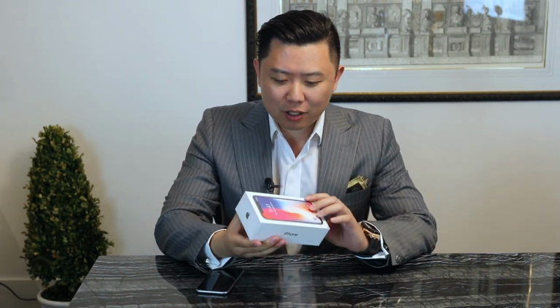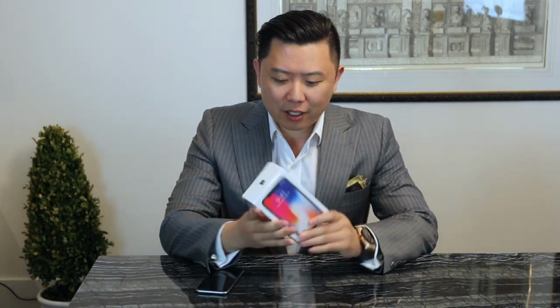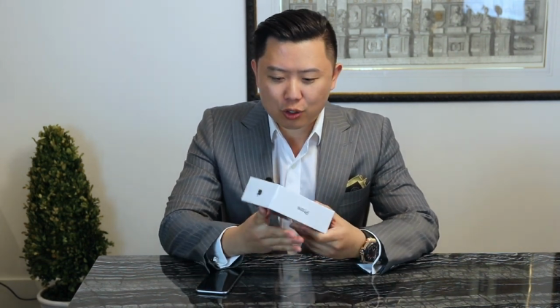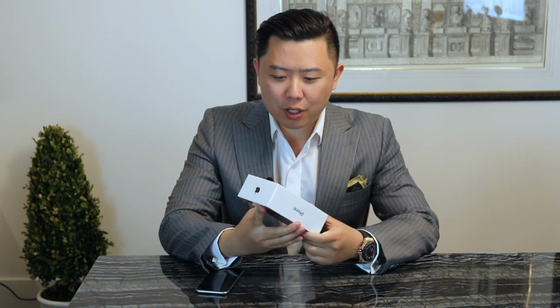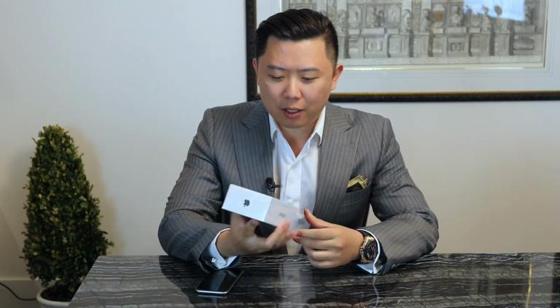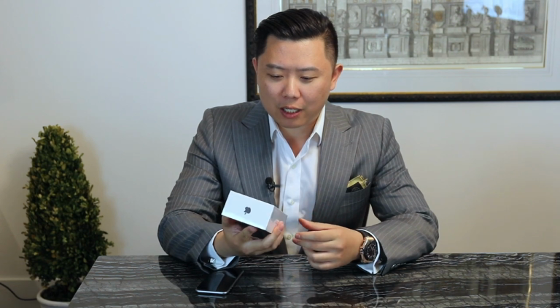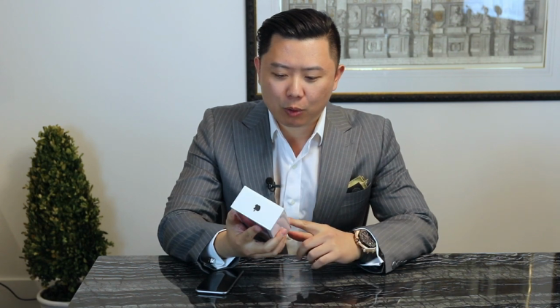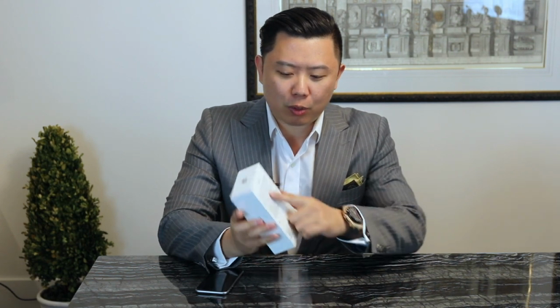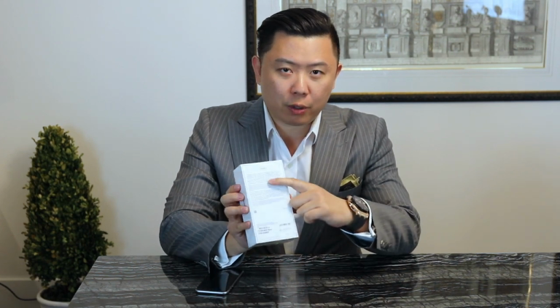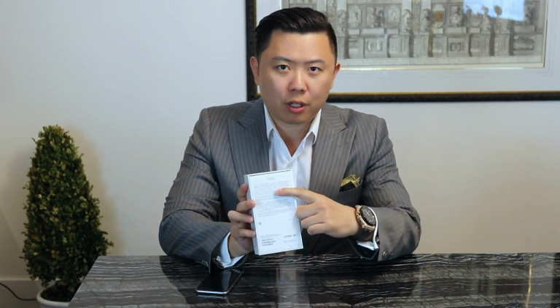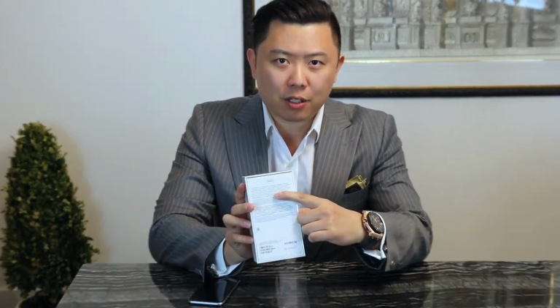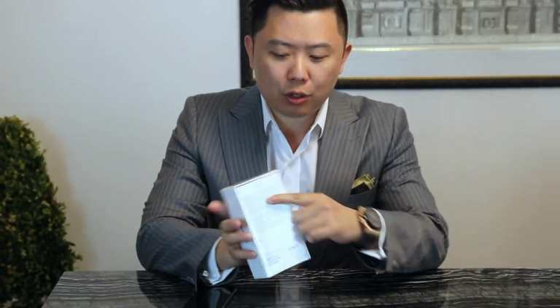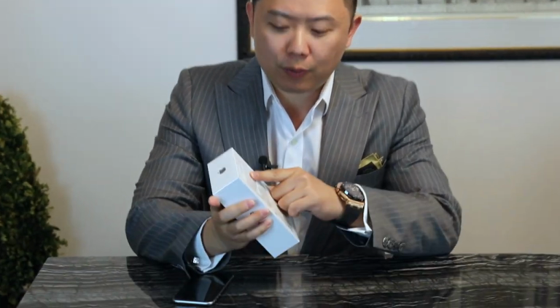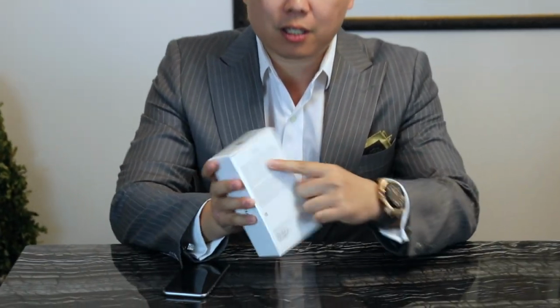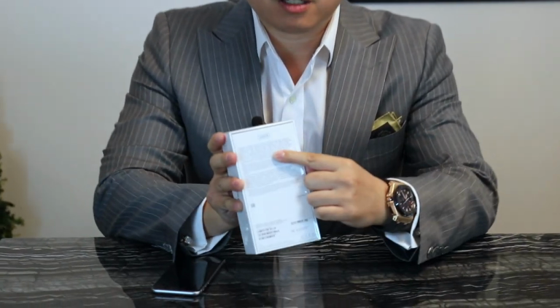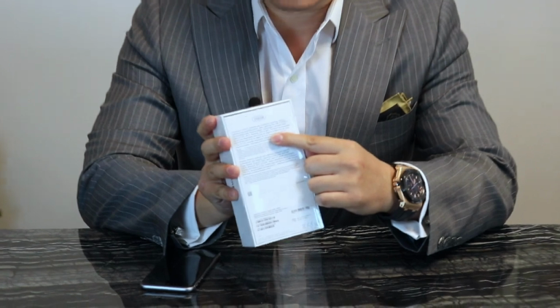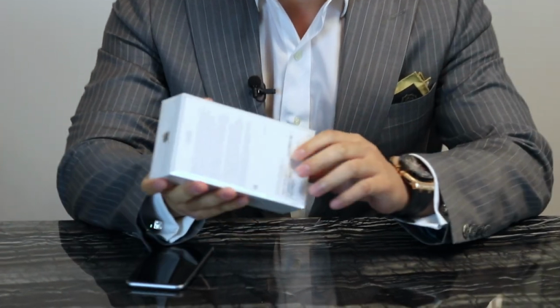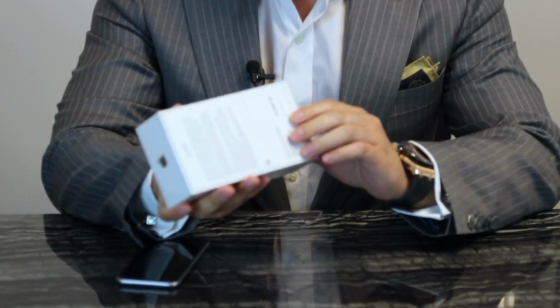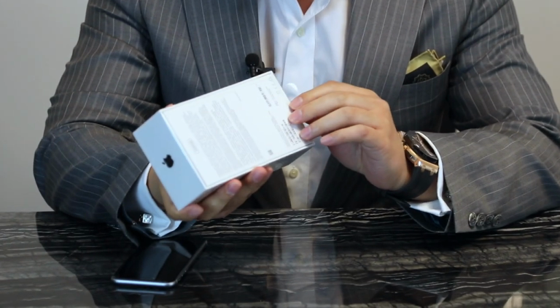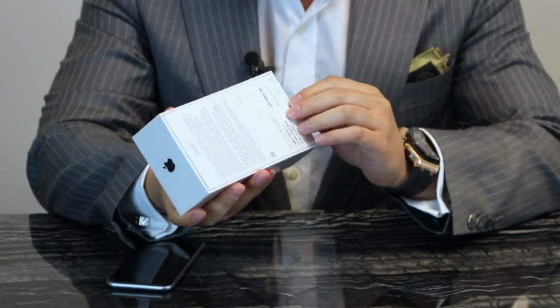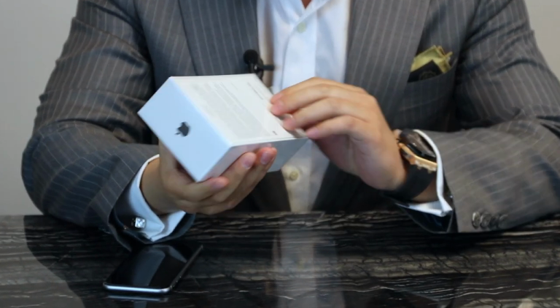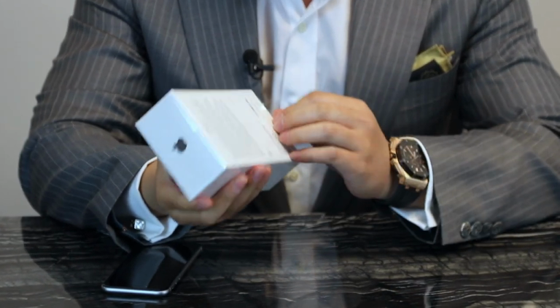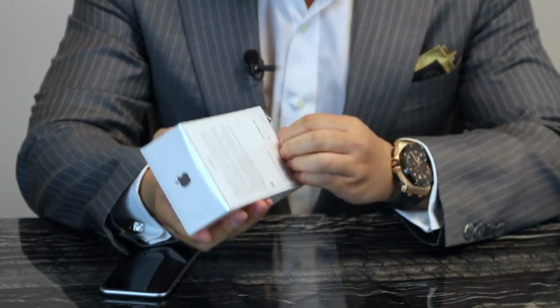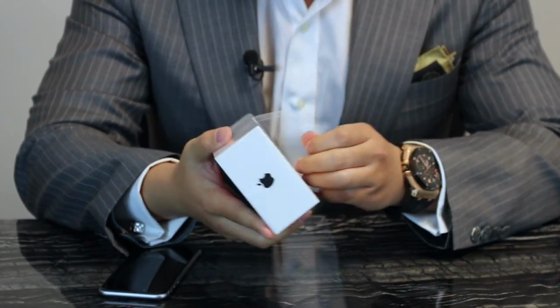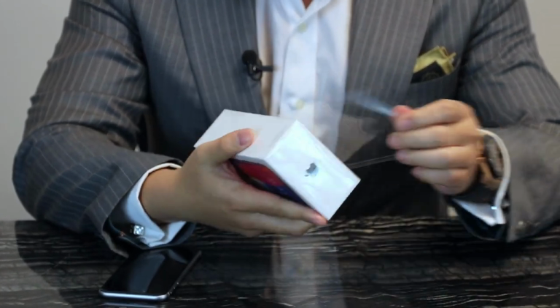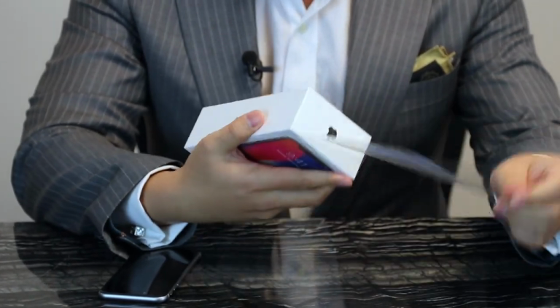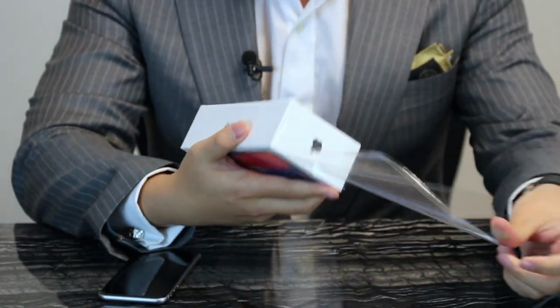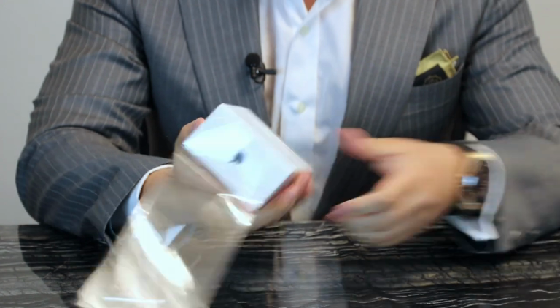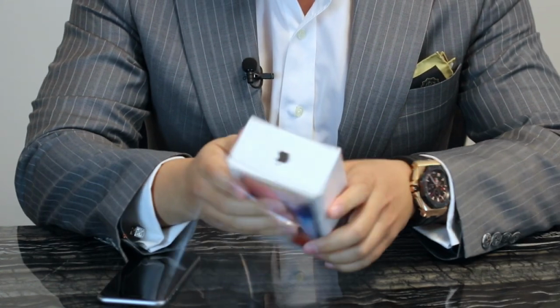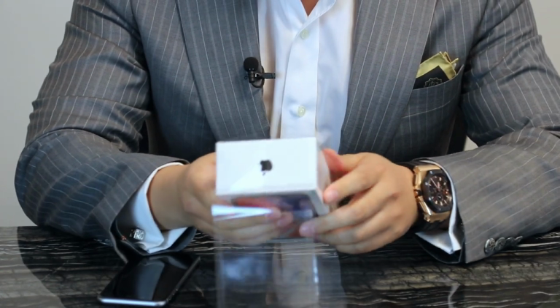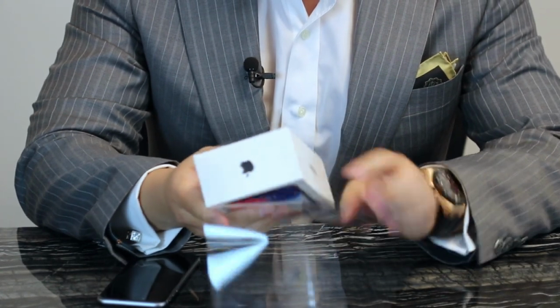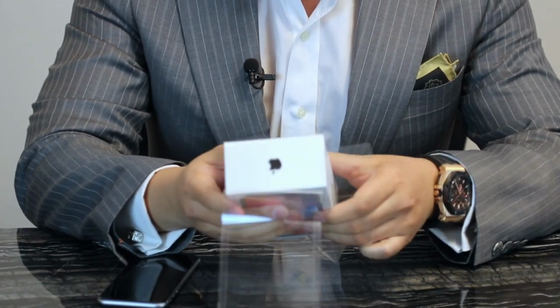I got this version which is the one that has a little bit more storage. You can see the 256 gigs. As you know, videos and photos take up a lot of space. Storage.